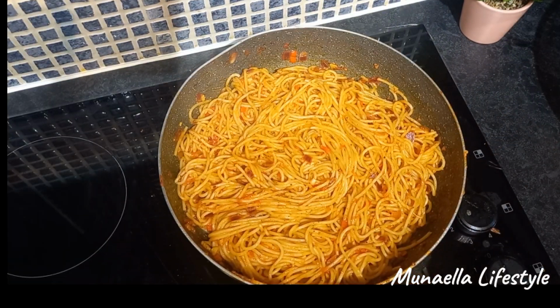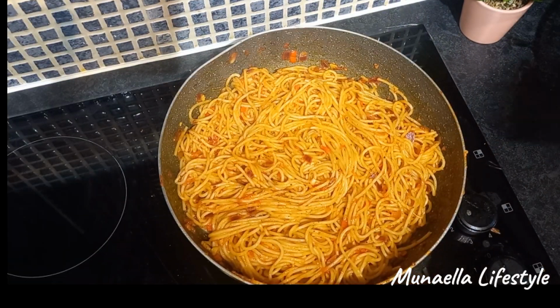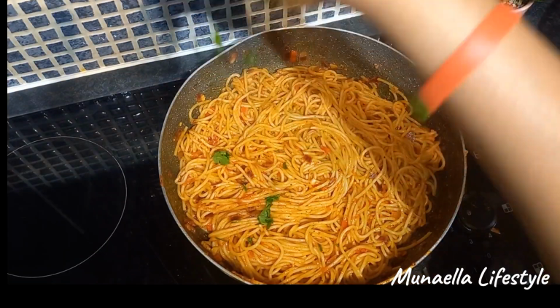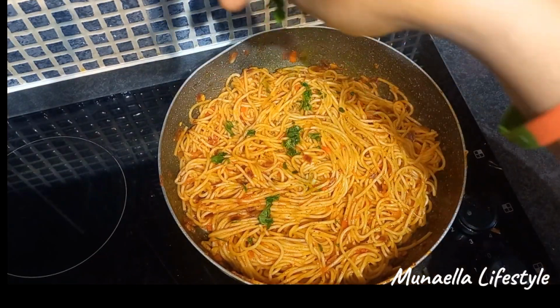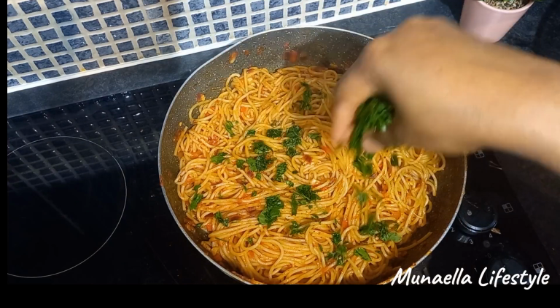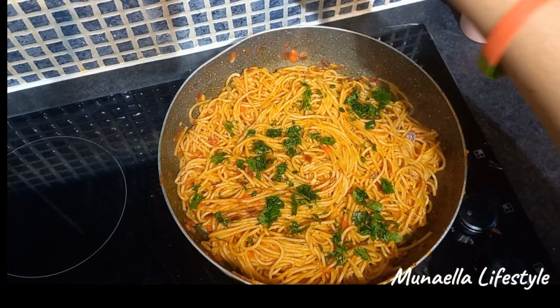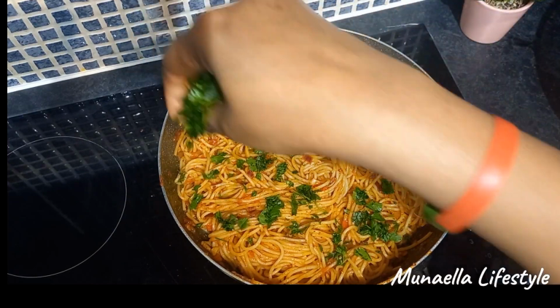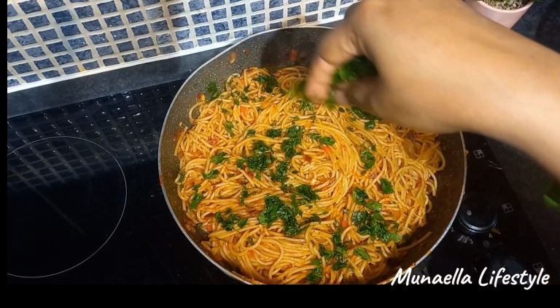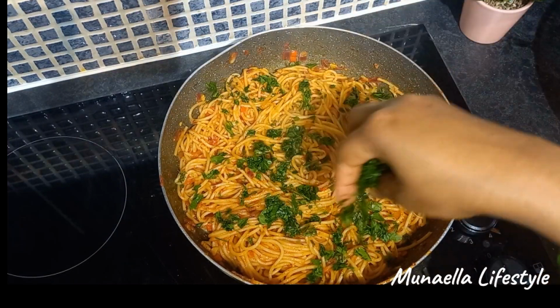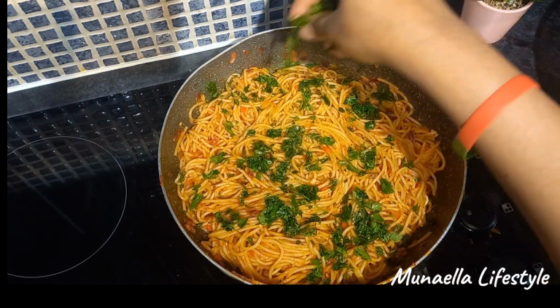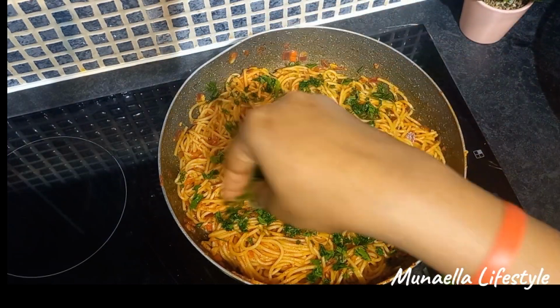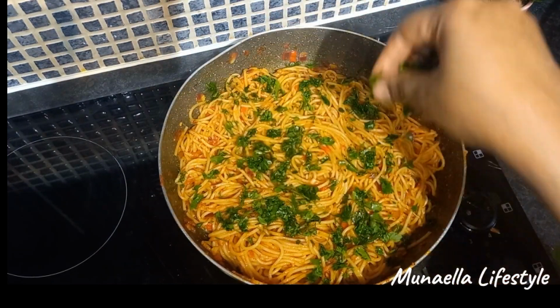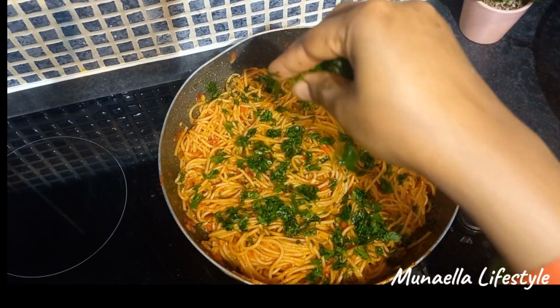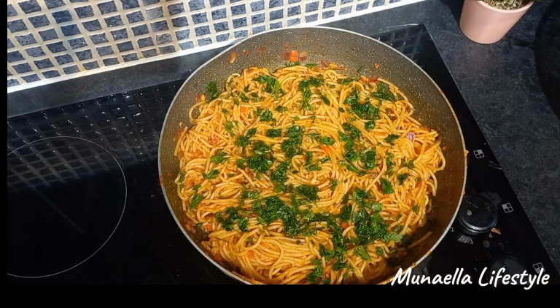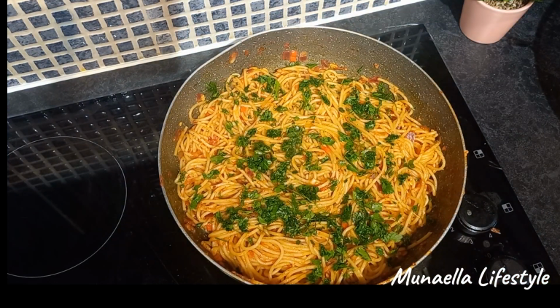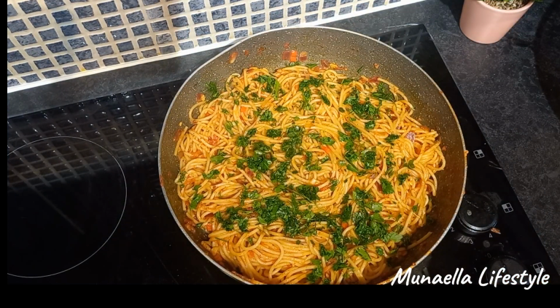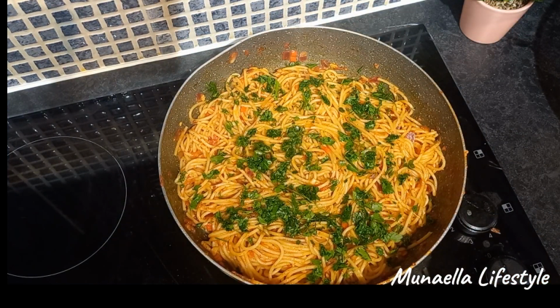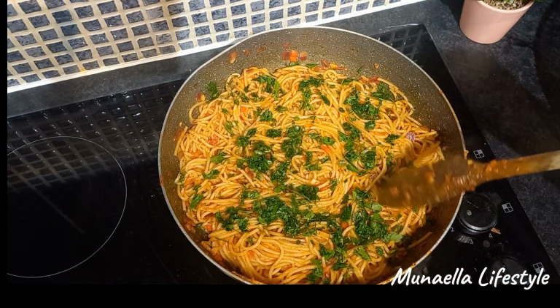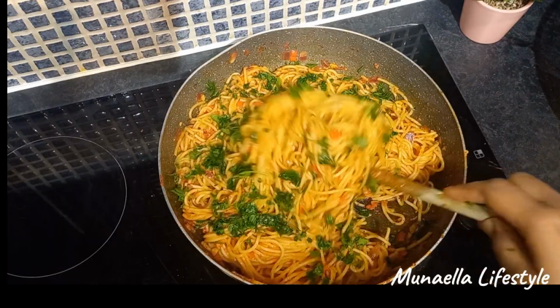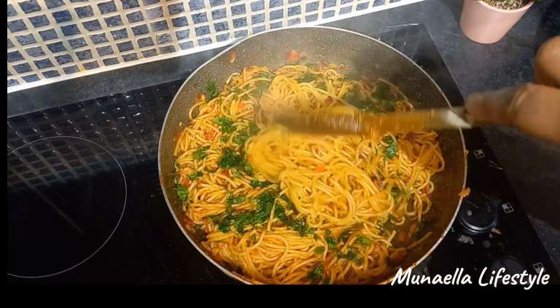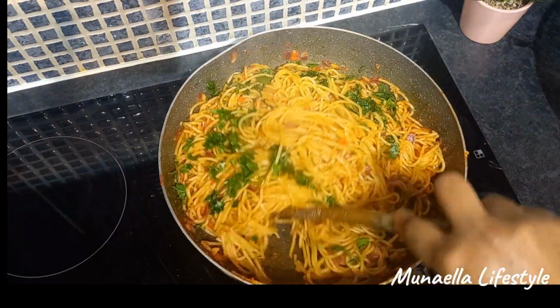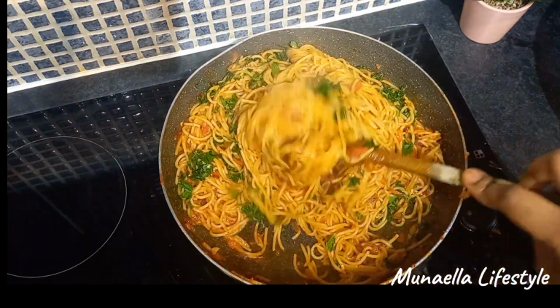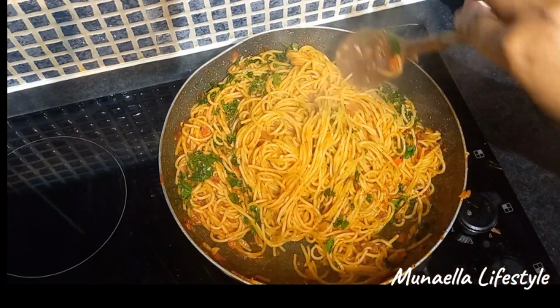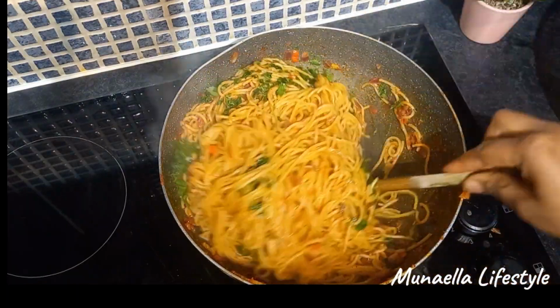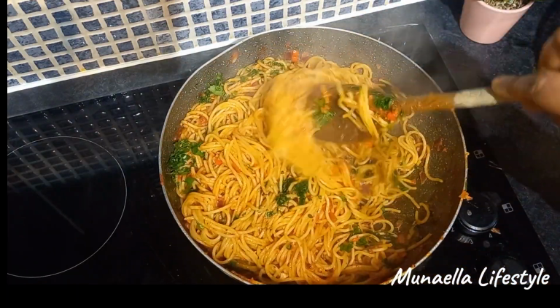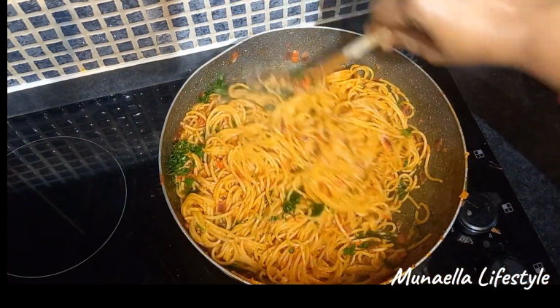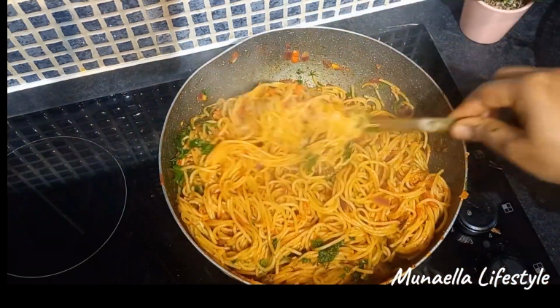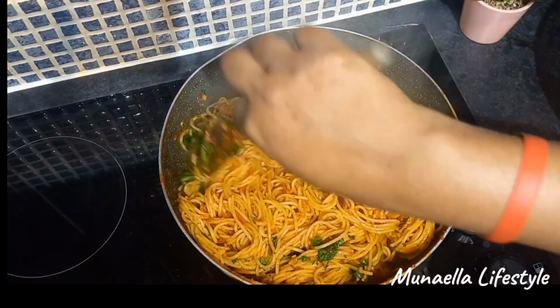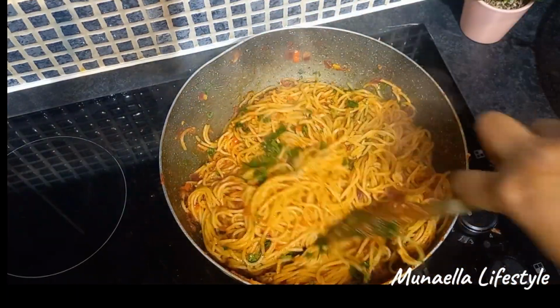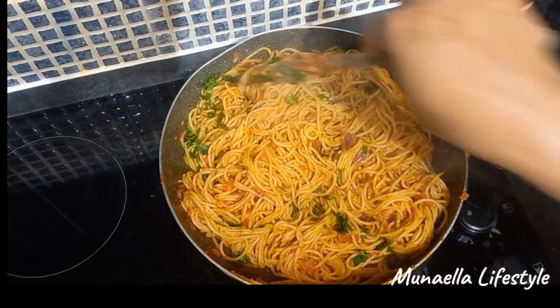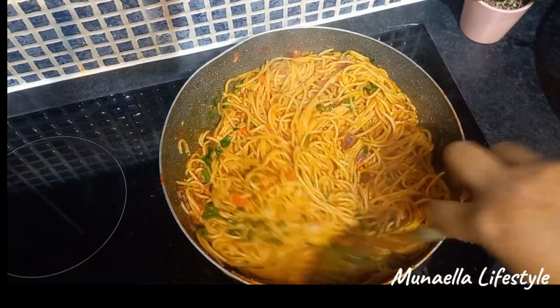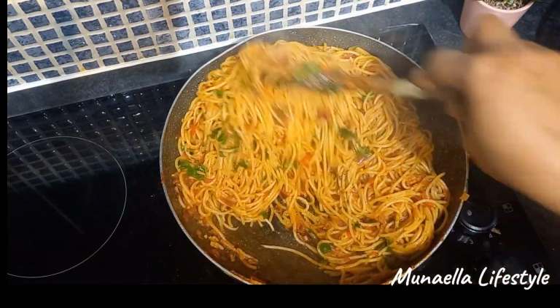Next, I introduce the parsley for that green vegetable touch. And then, the shrimps go in.